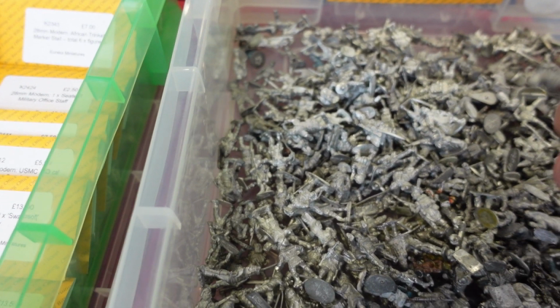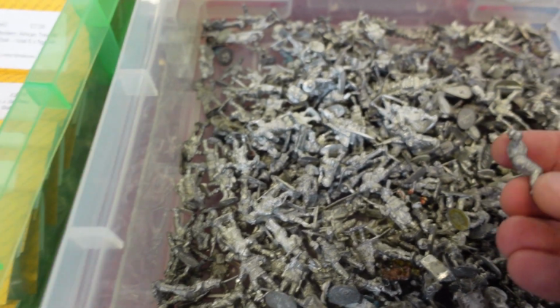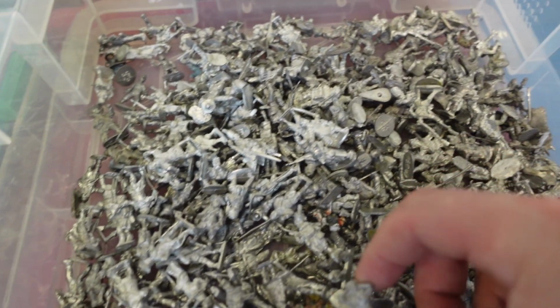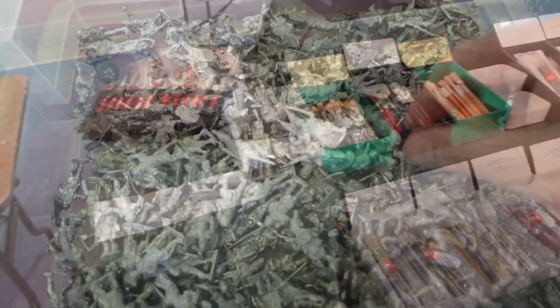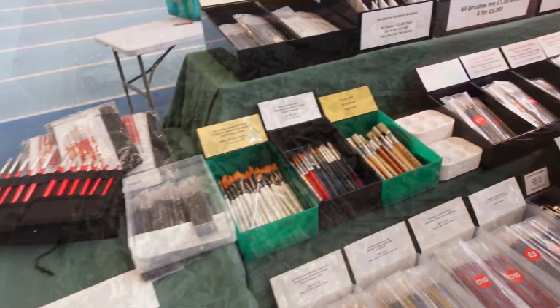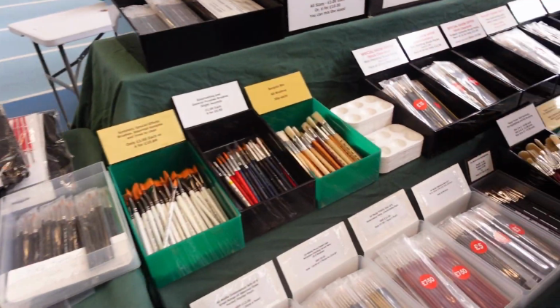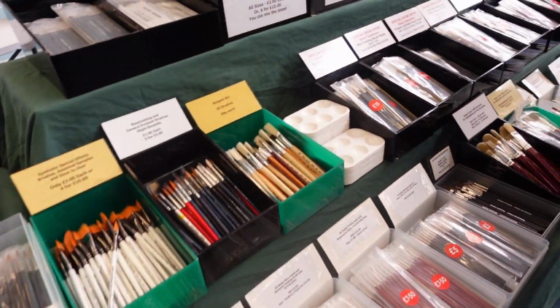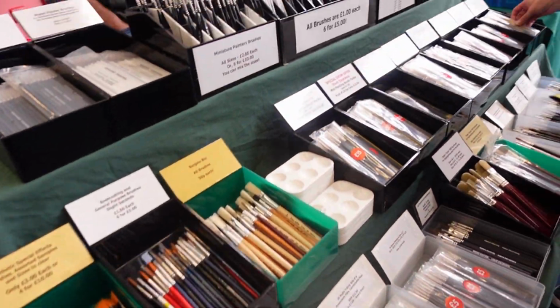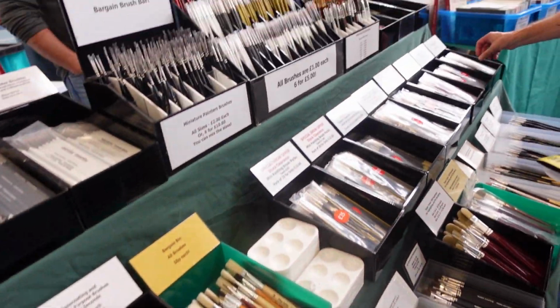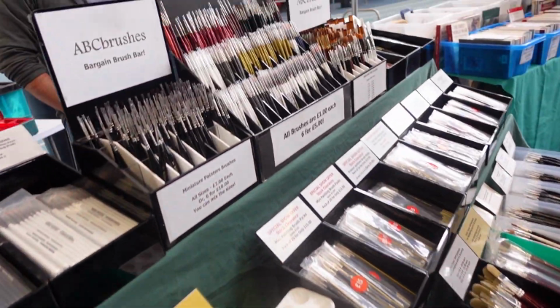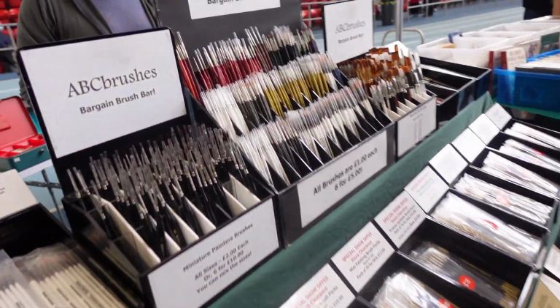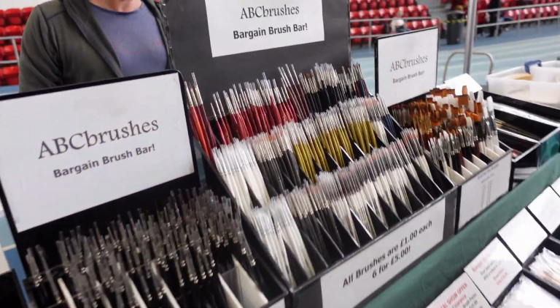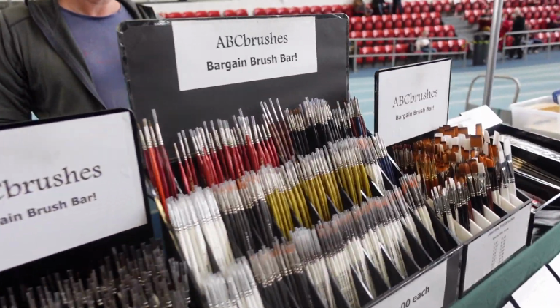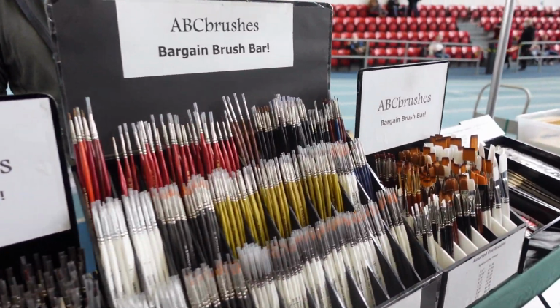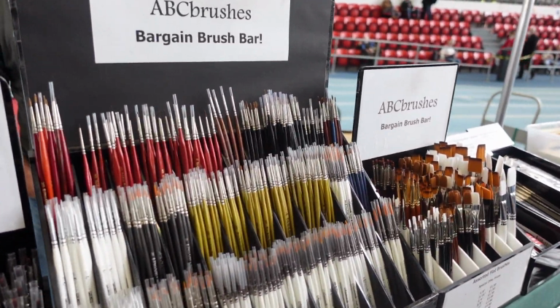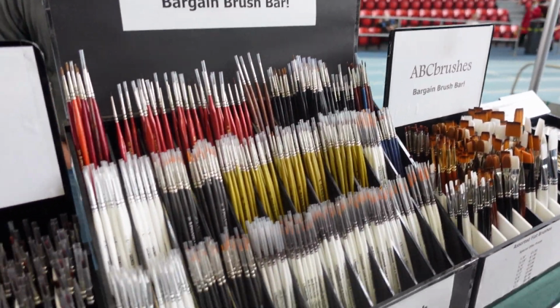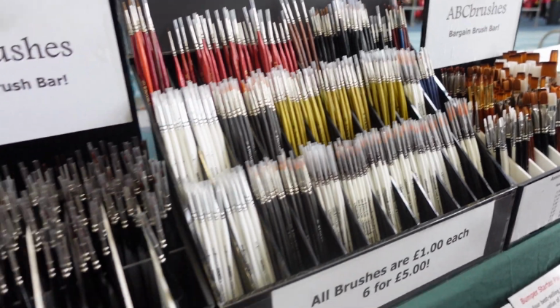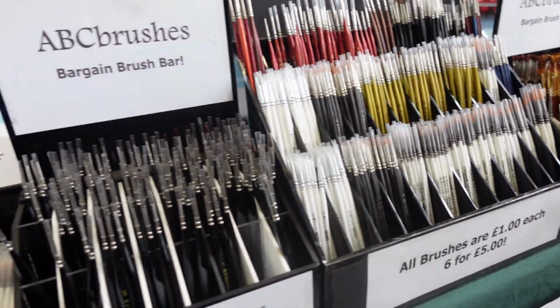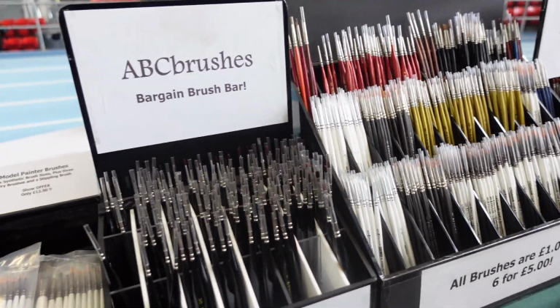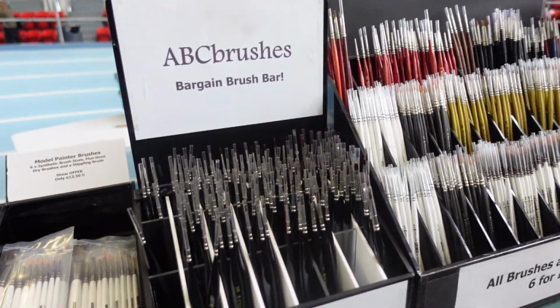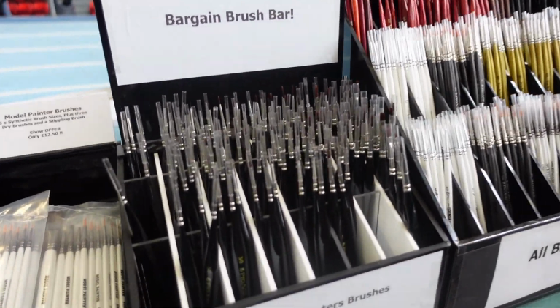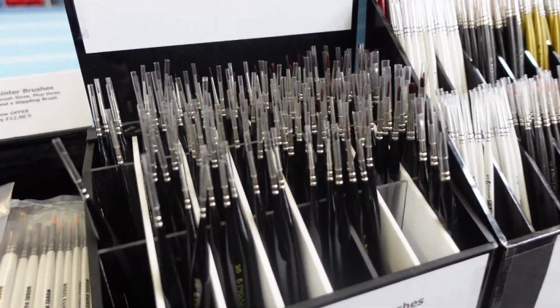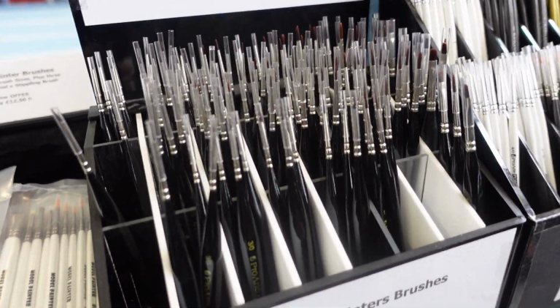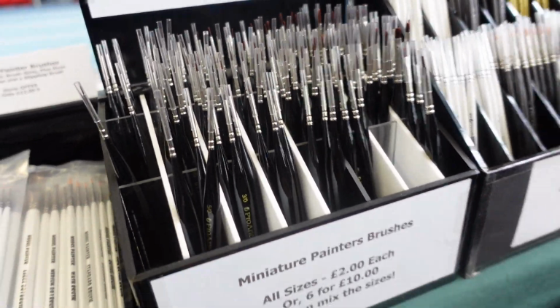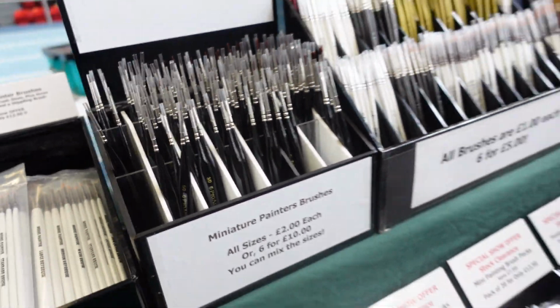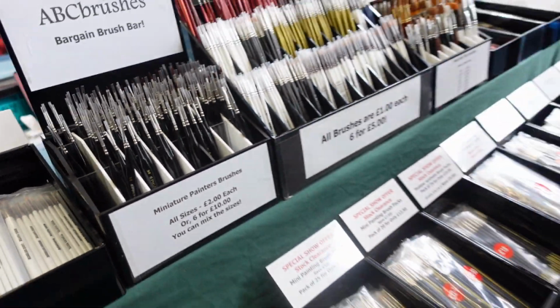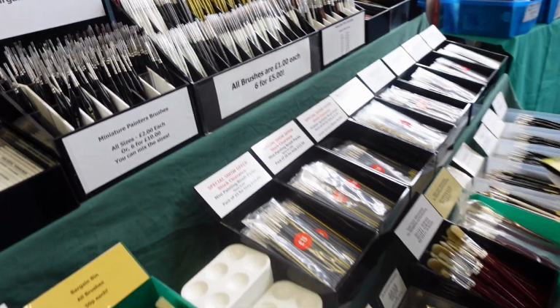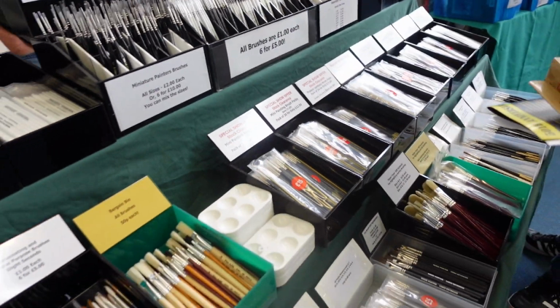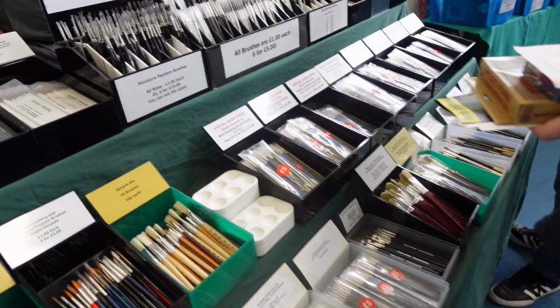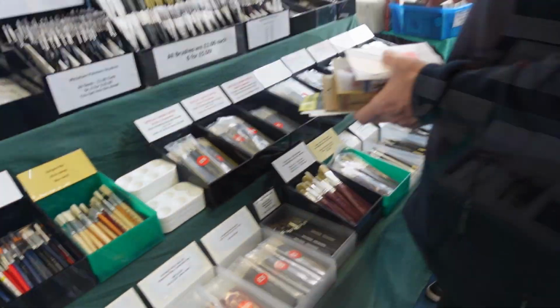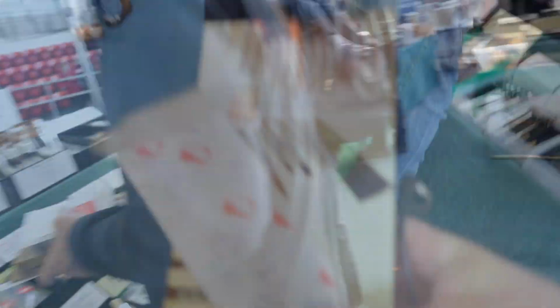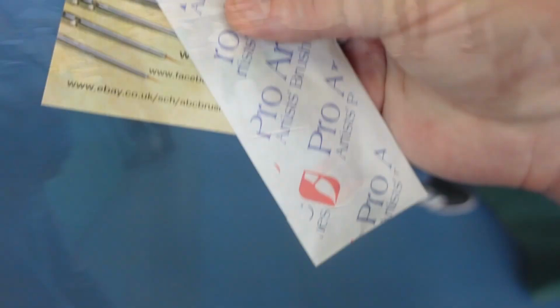Another thing I couldn't pass up was something called a Bargain Brush Bar. So these brushes were £1 or £2 each. I ended up picking a few of those up for doing metallics and drybrushing — a flat one and the pointy ones.